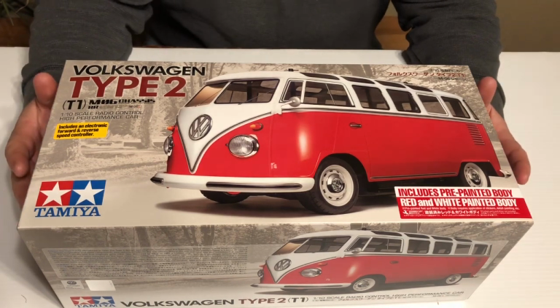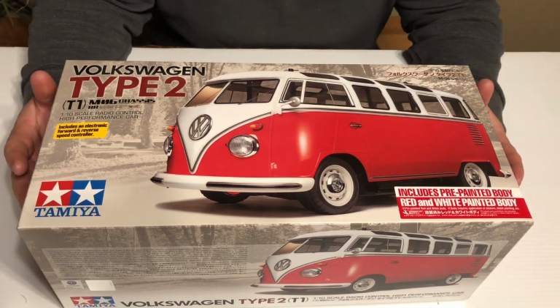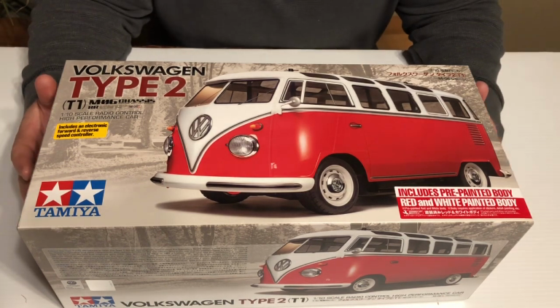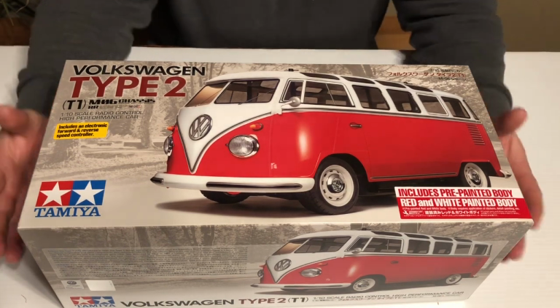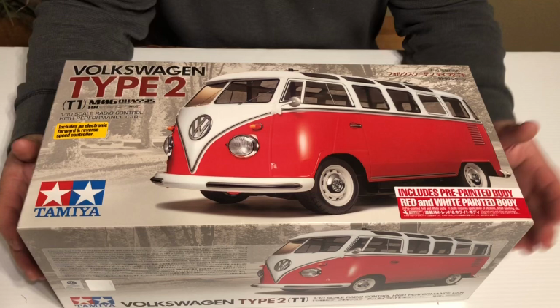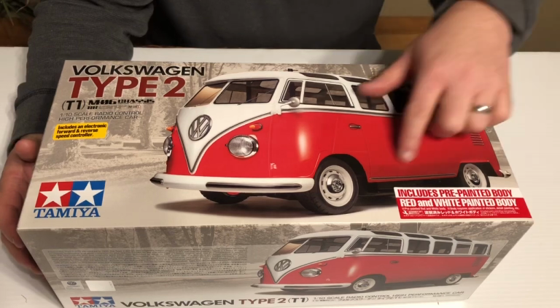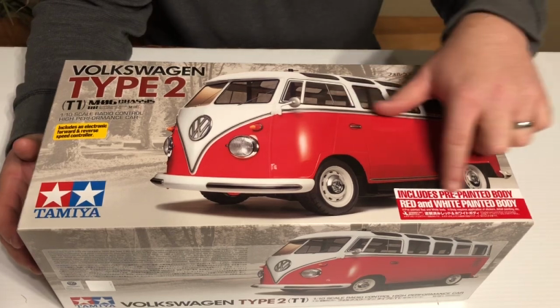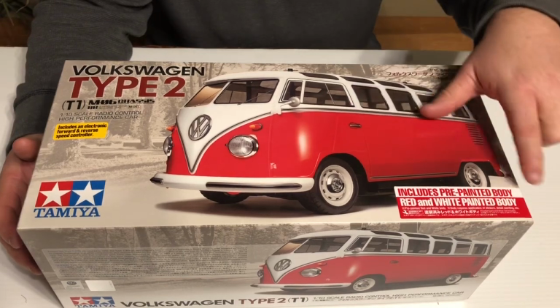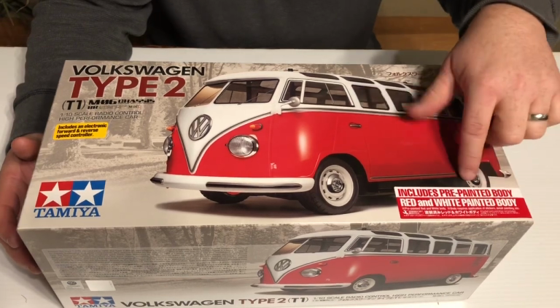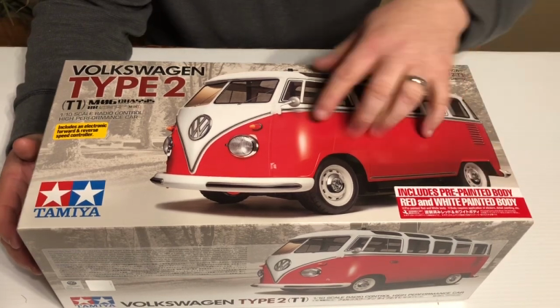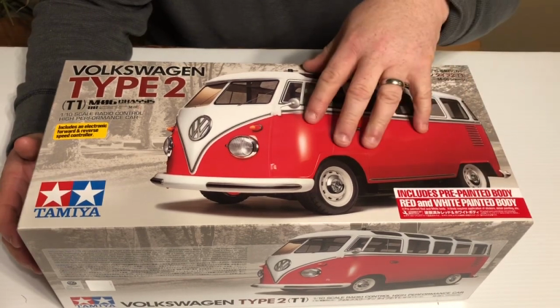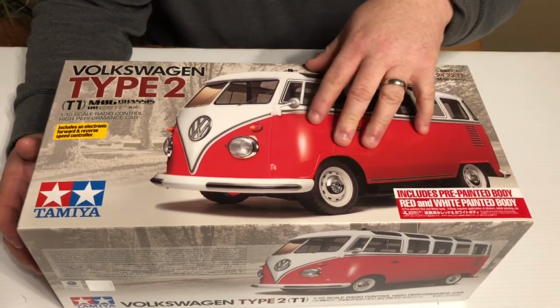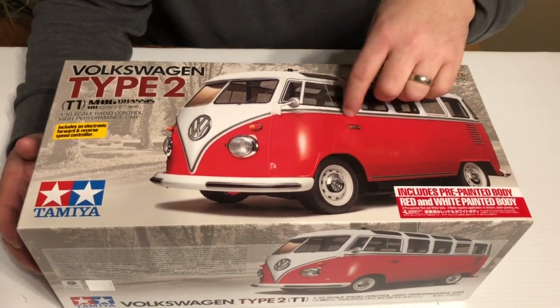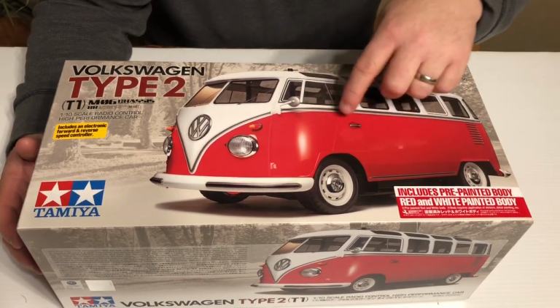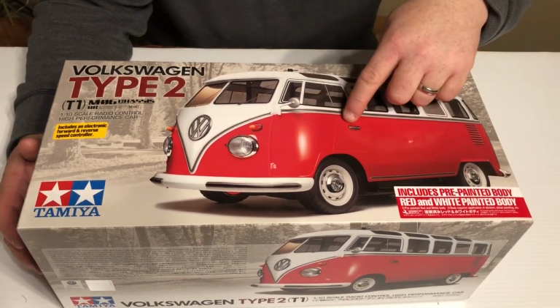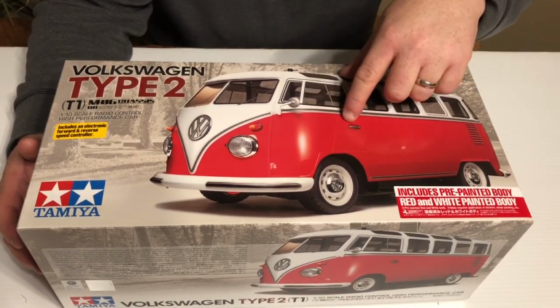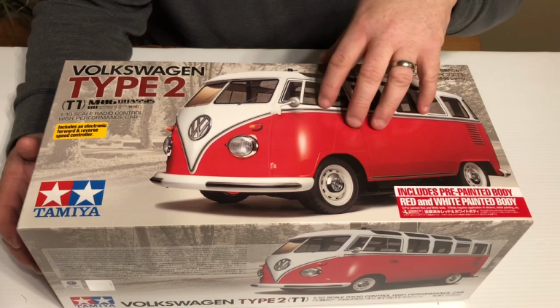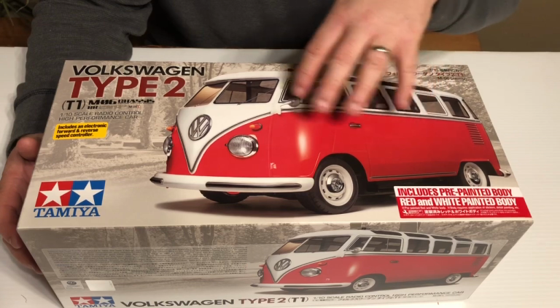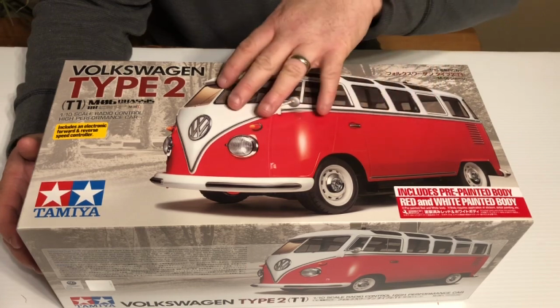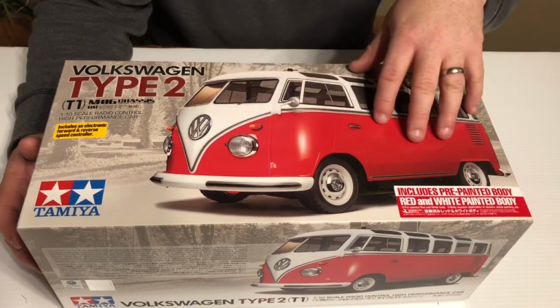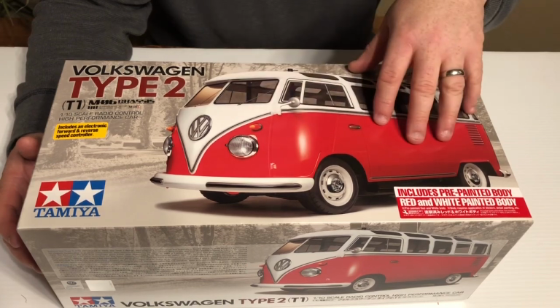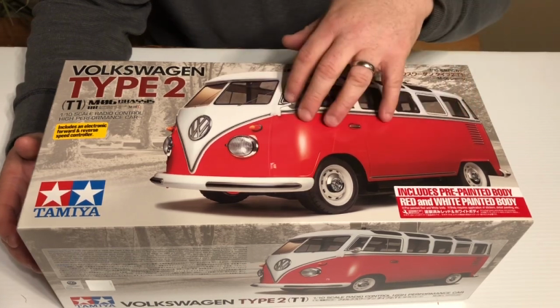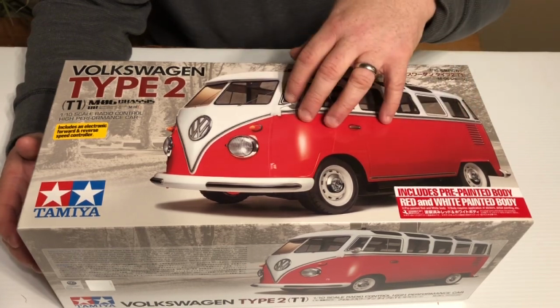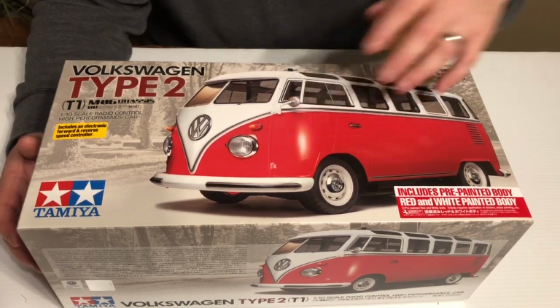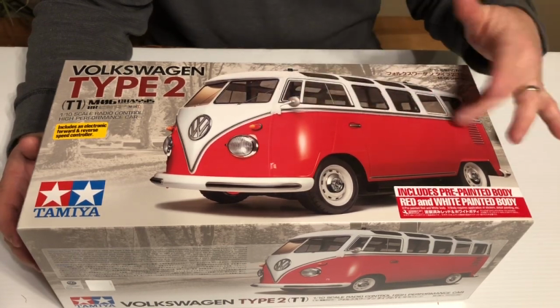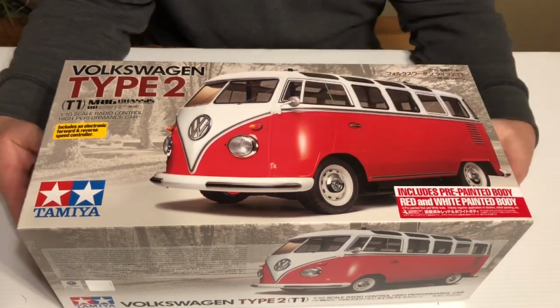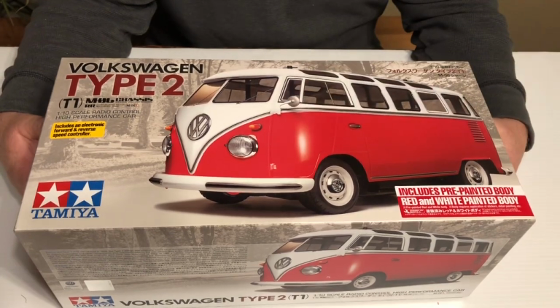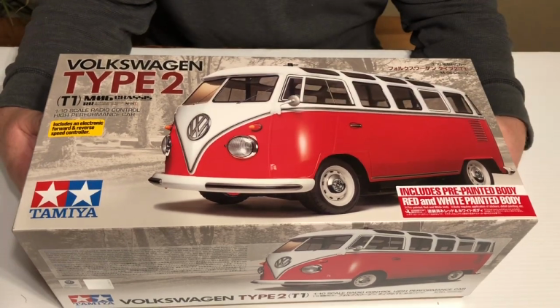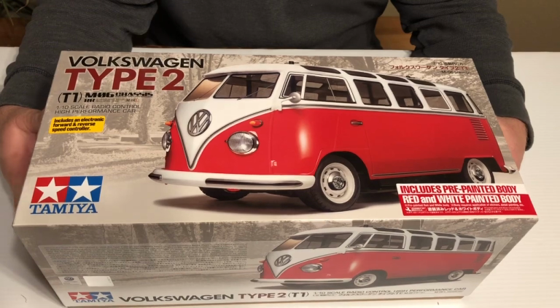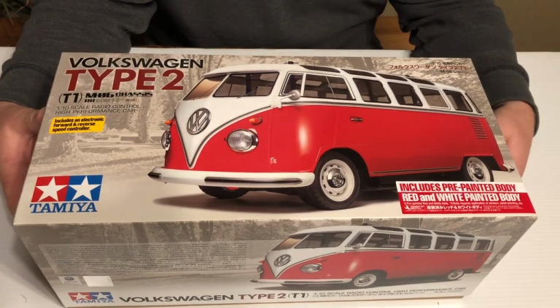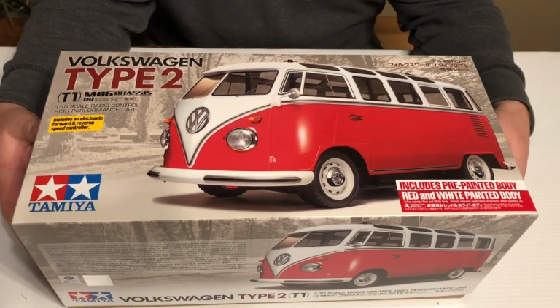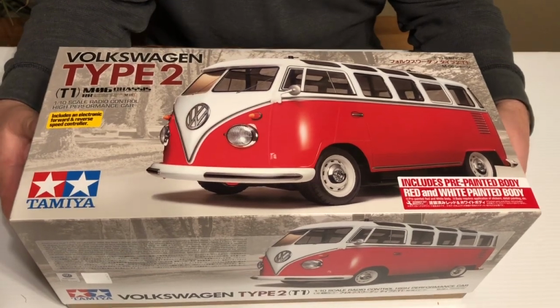I'm absolutely terrible at painting, so I did buy the pre-painted red and white body. You can get two different kits: the clear body or the pre-painted one. I chose the pre-painted one and I've already removed the cellophane wrapper.